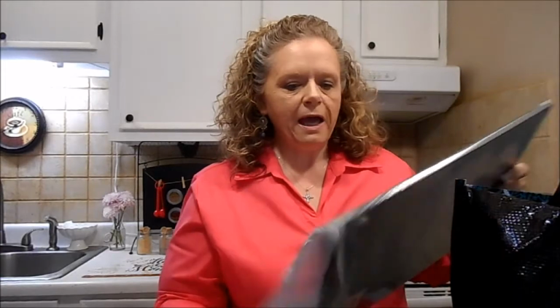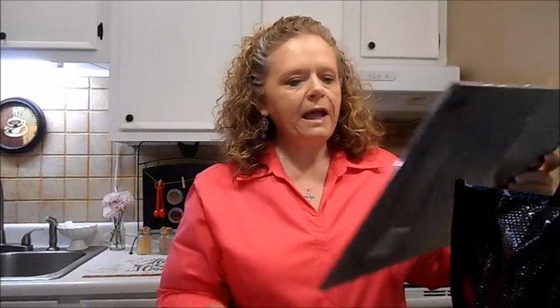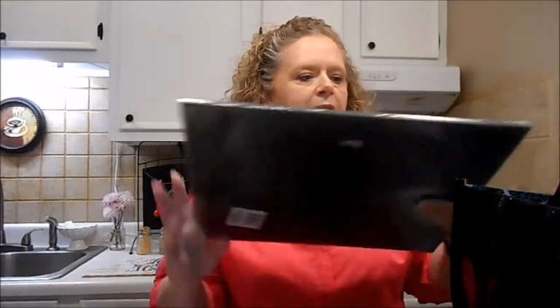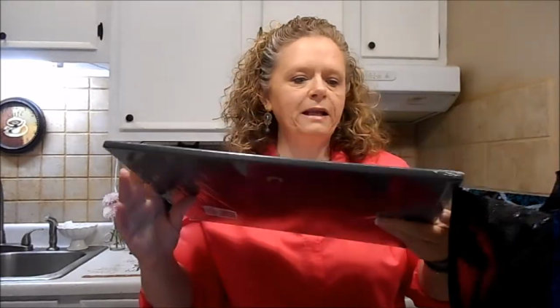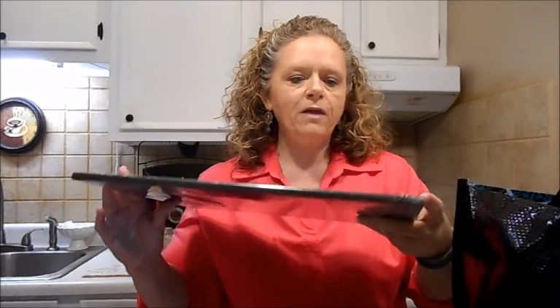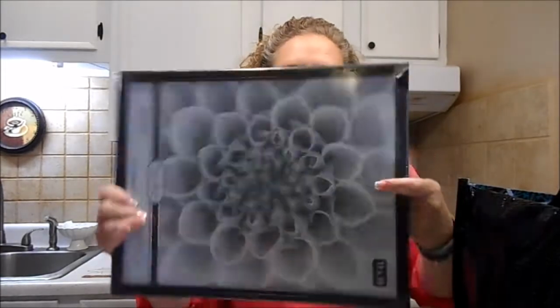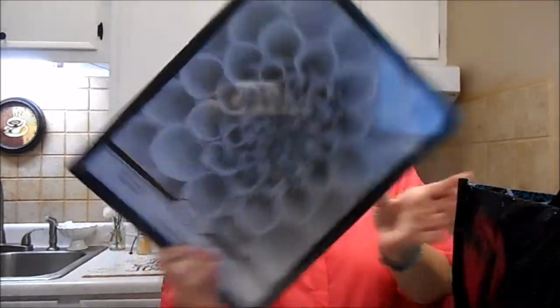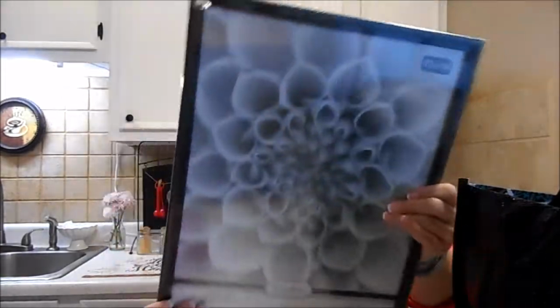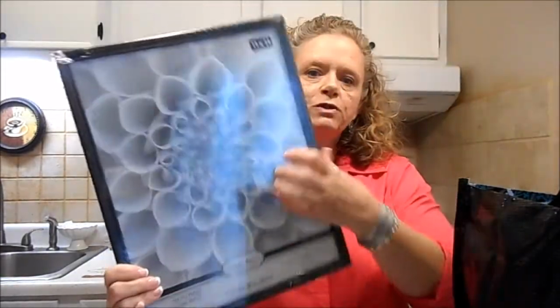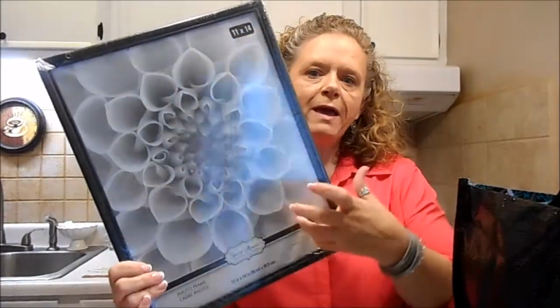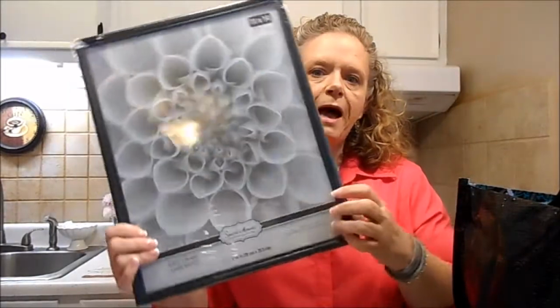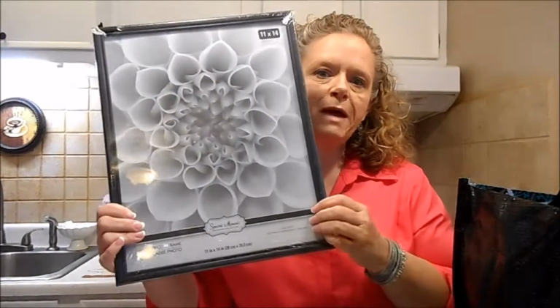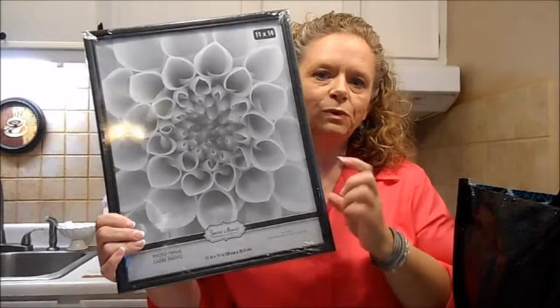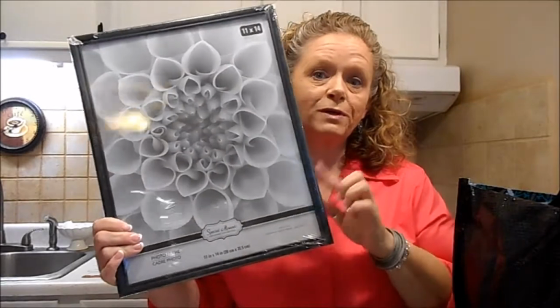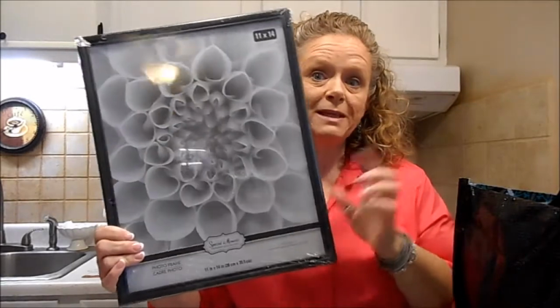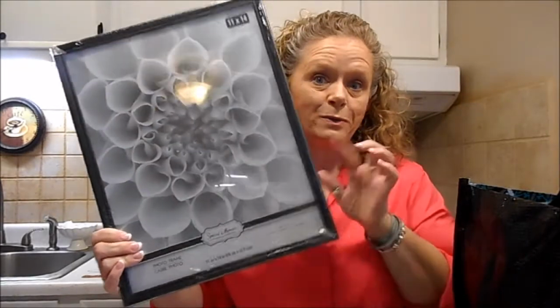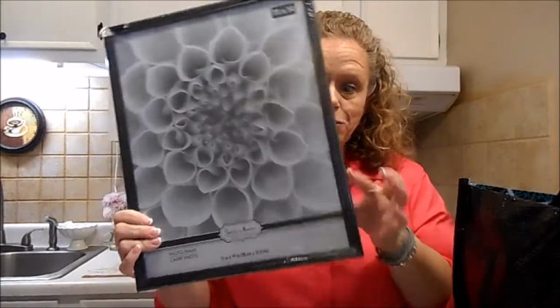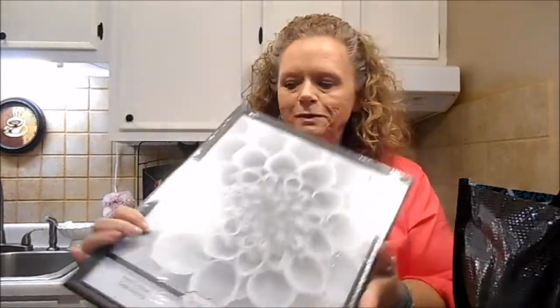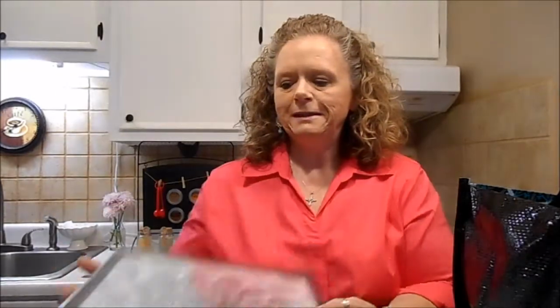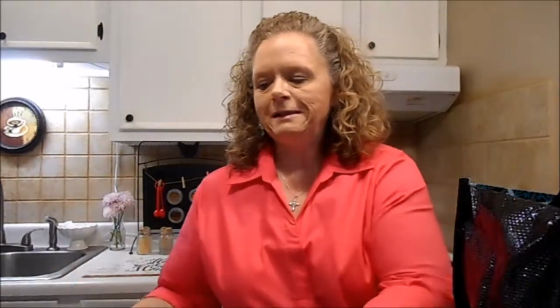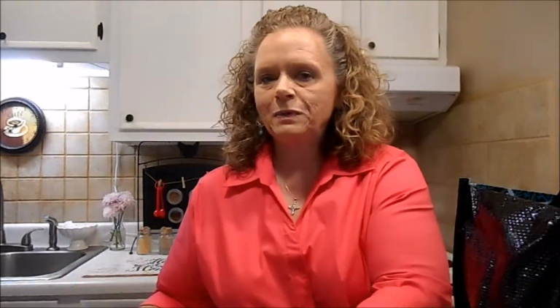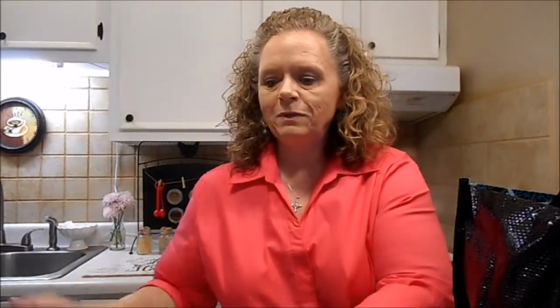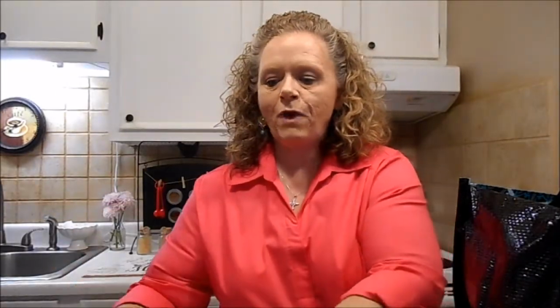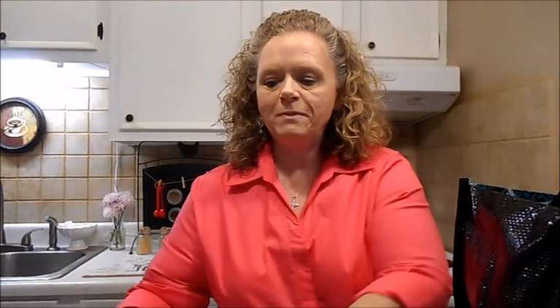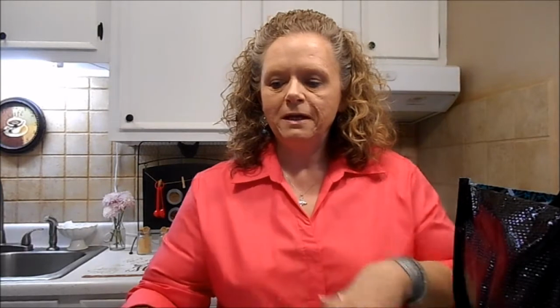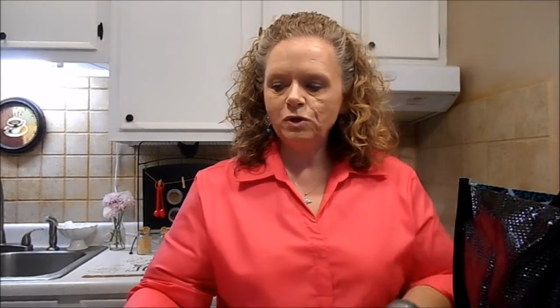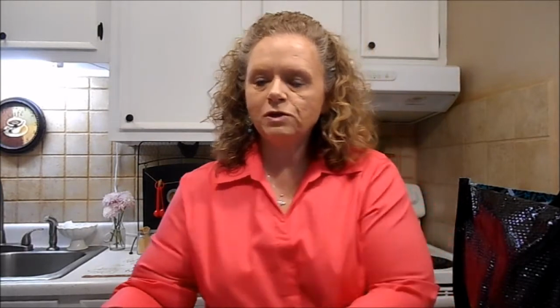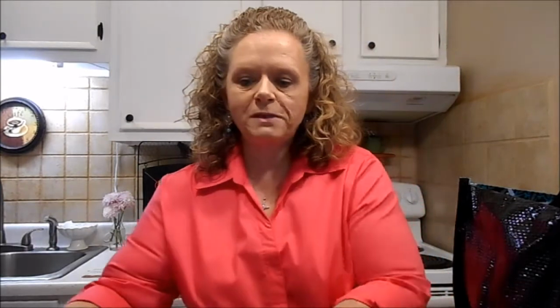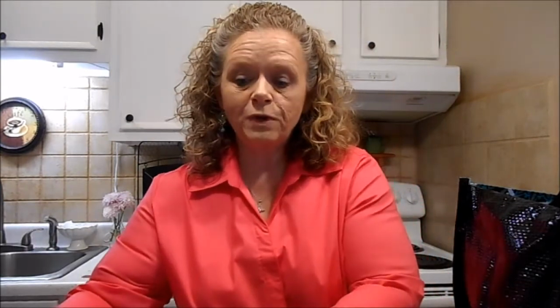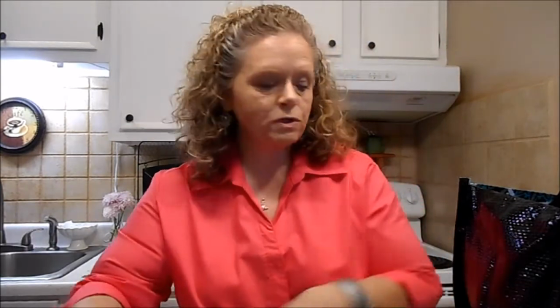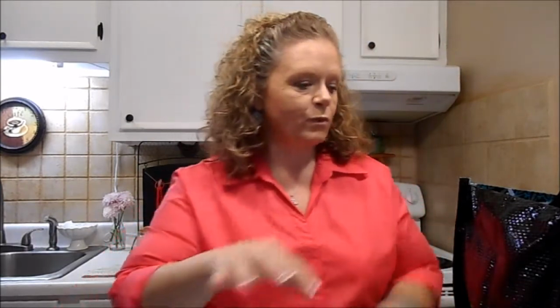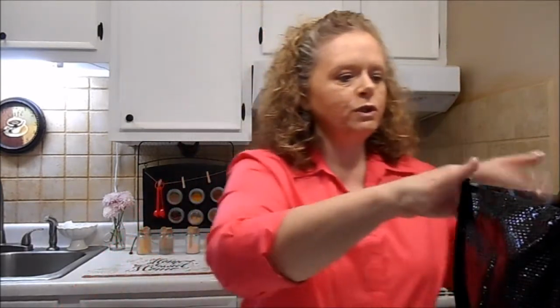And I got another of the 11 by 14 picture frames. I'm maybe doing a wreath with this, so stay tuned. The last one I did with the frame — using a picture frame instead of the wreath form — turned out really good.